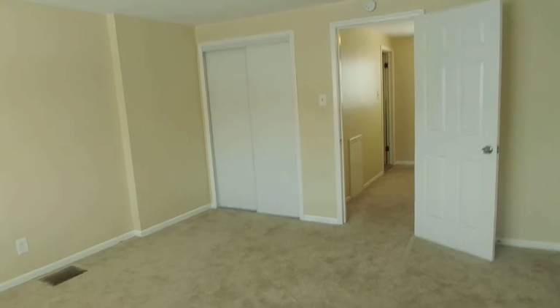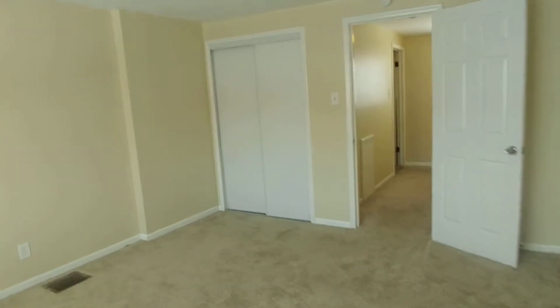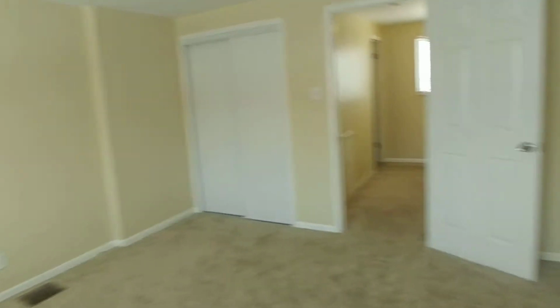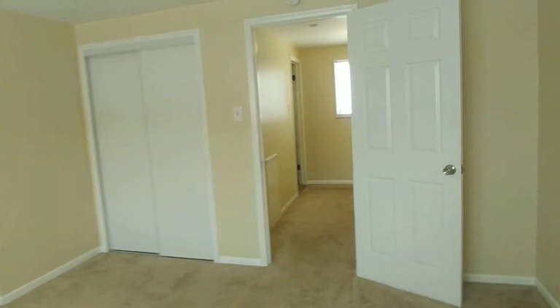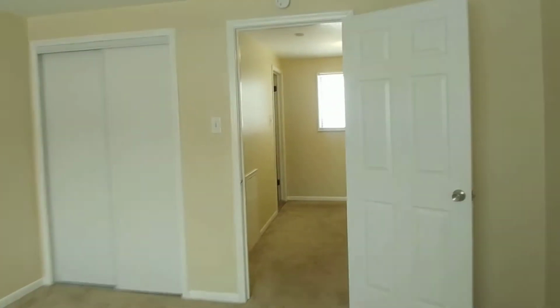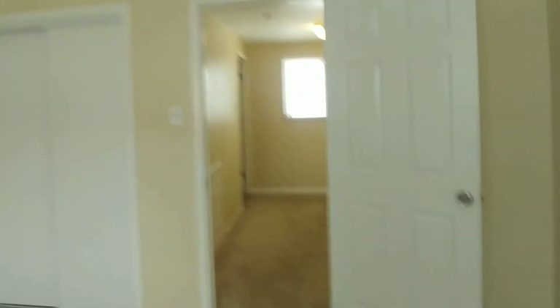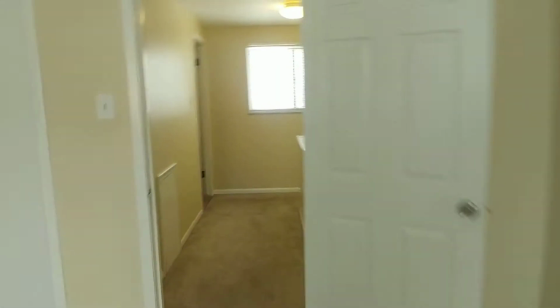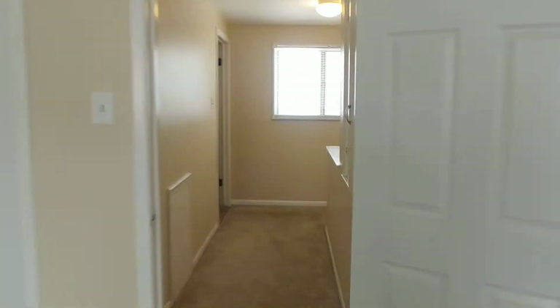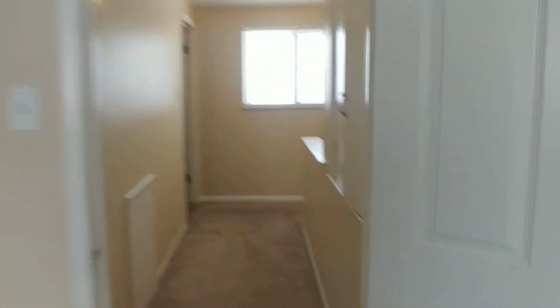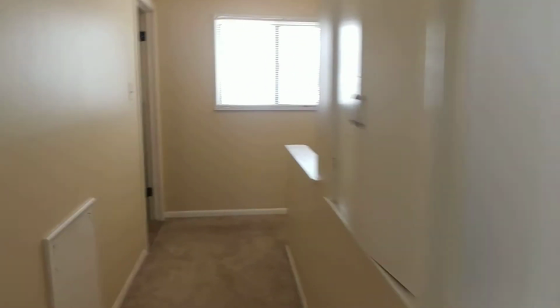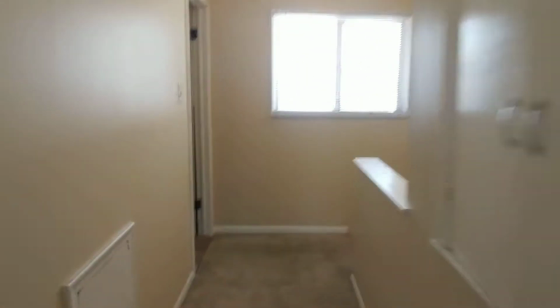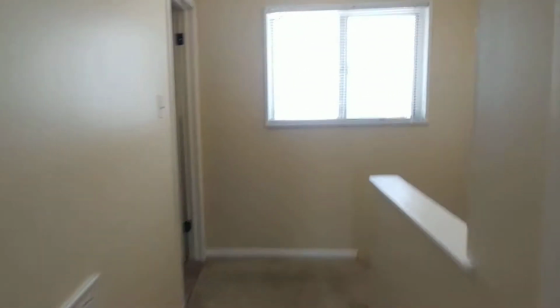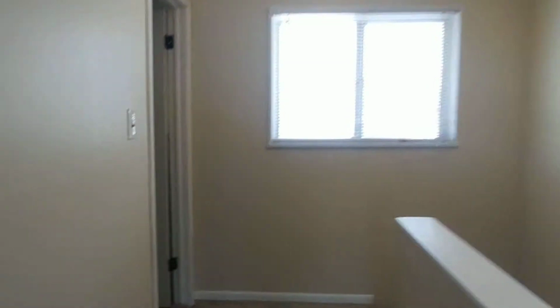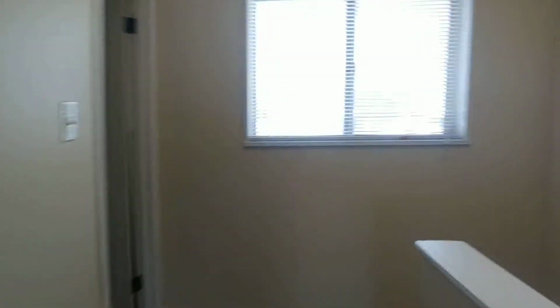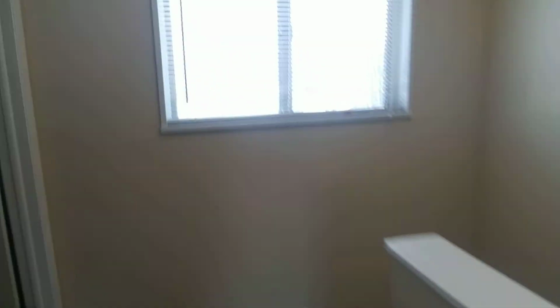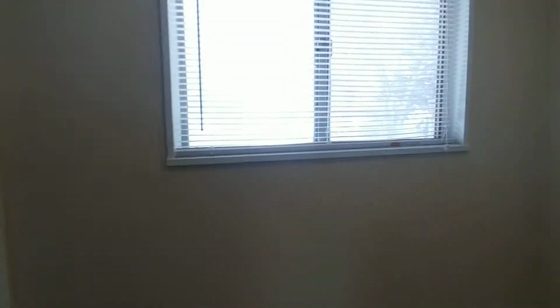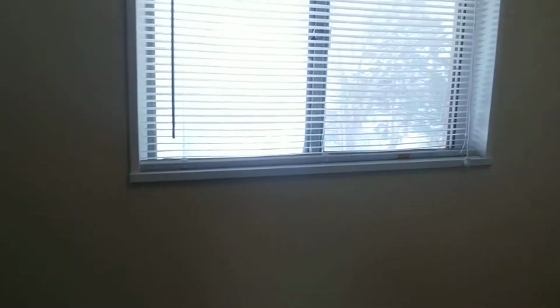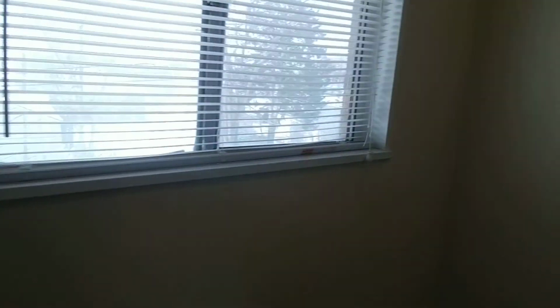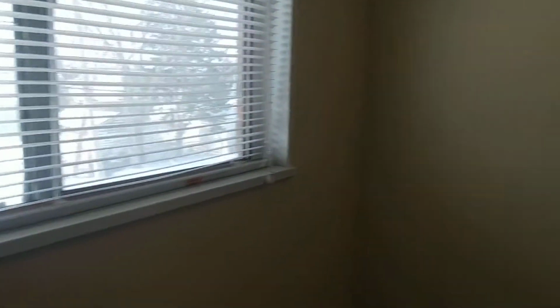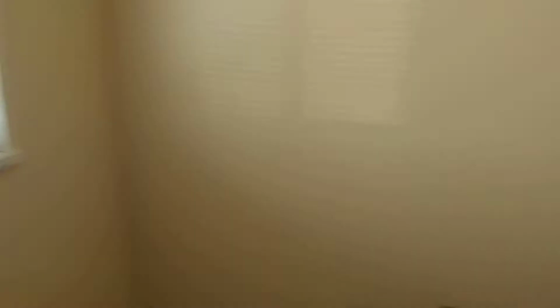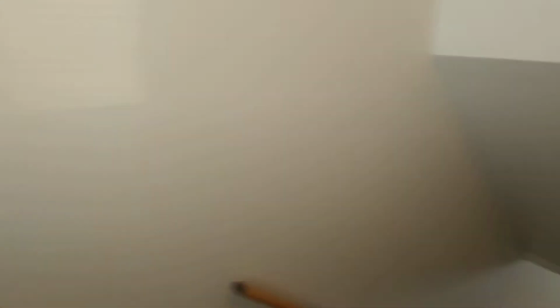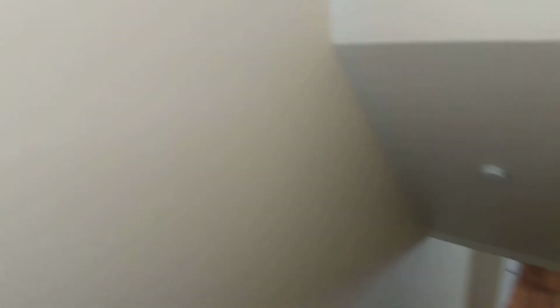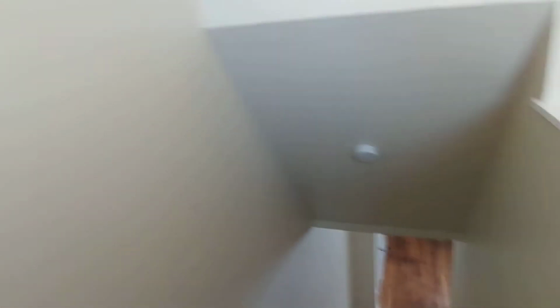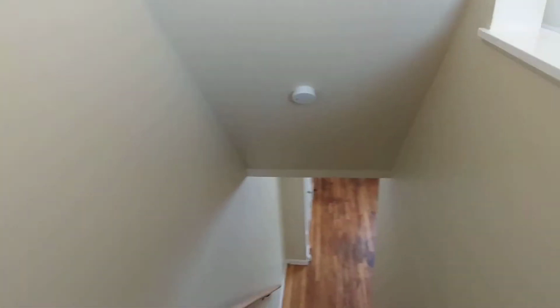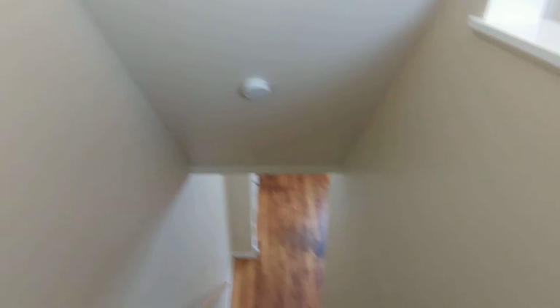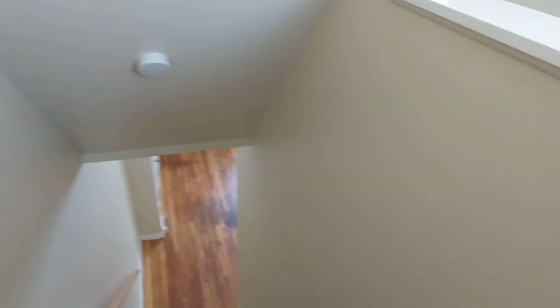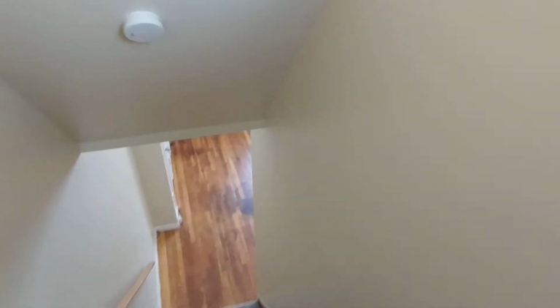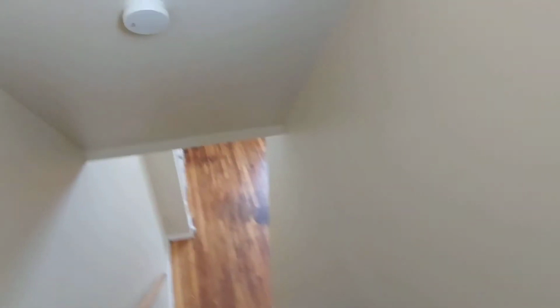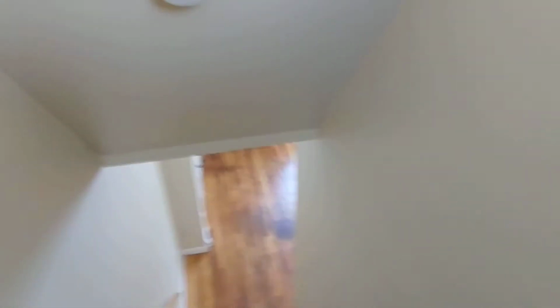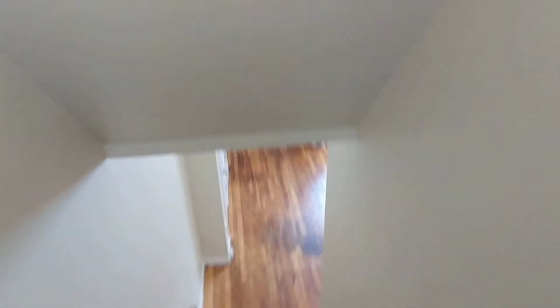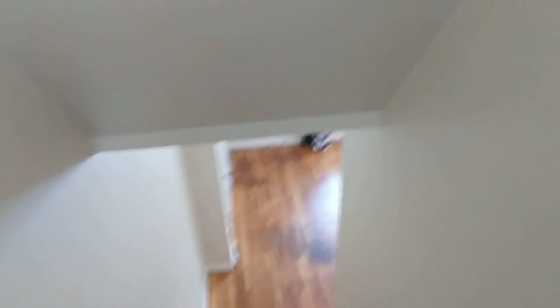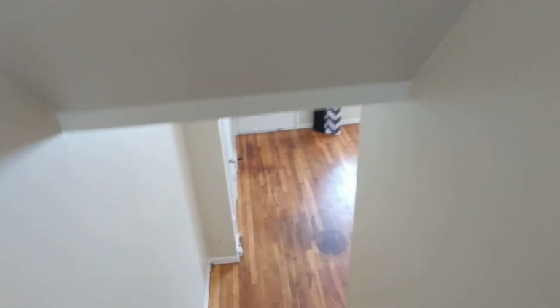If you're interested in this or any of our other available properties, please give us a call at 248-243-6648 or visit us at MetroDetroitRentals.com. I'd love to show you this house. Have a great day.